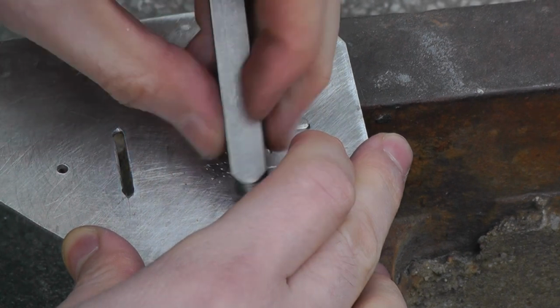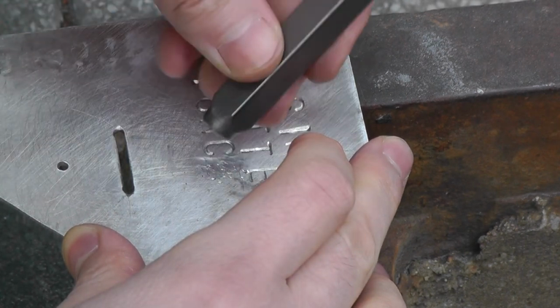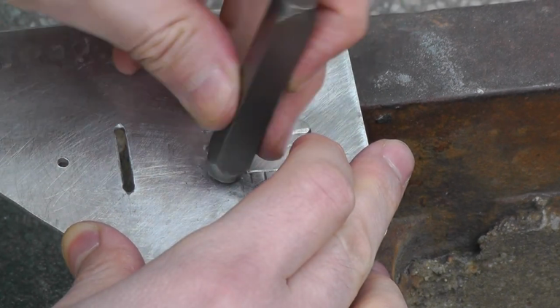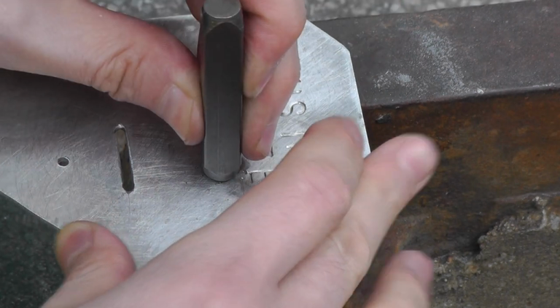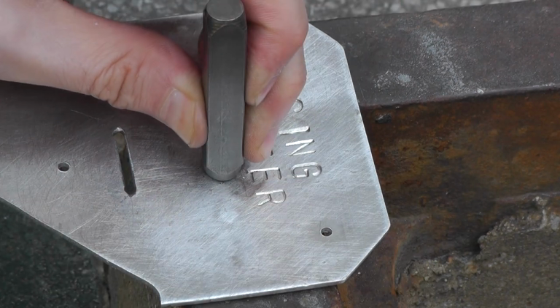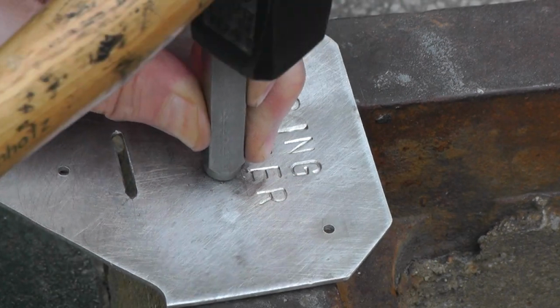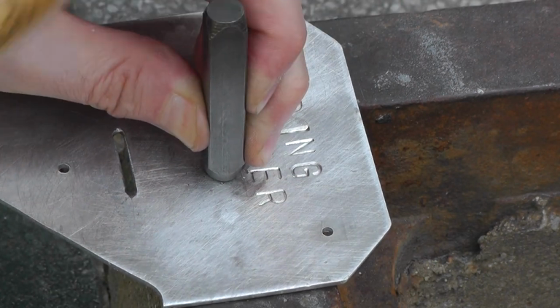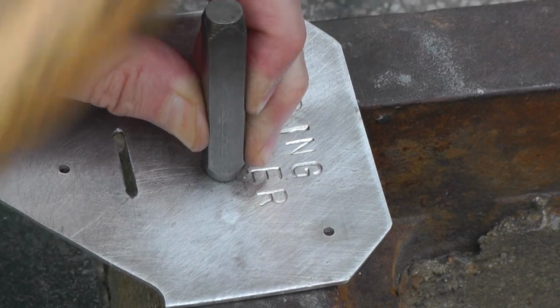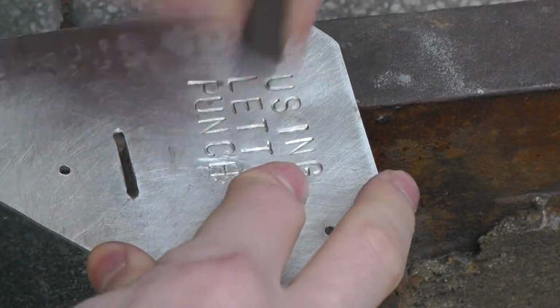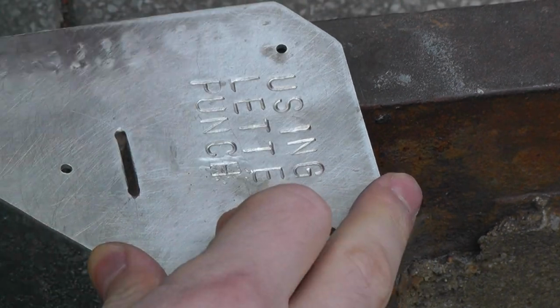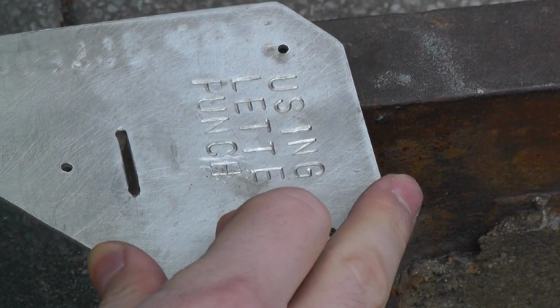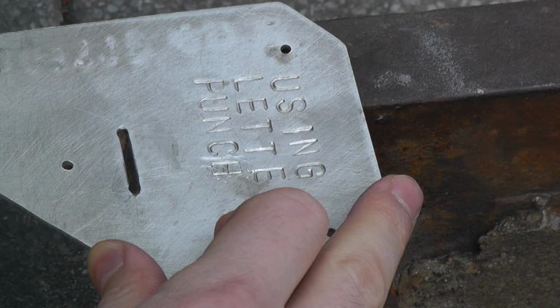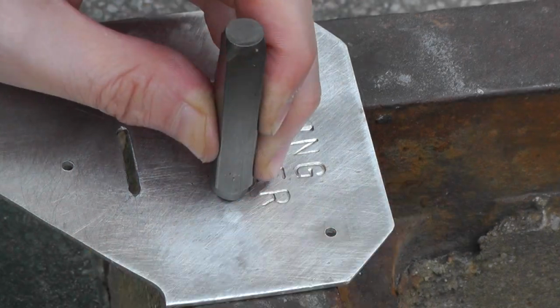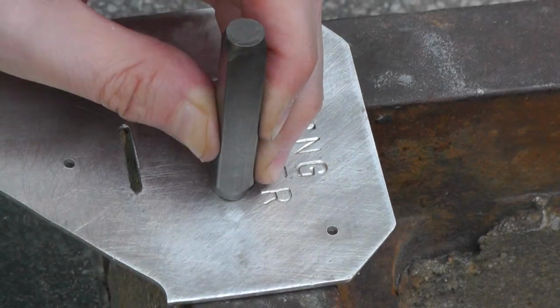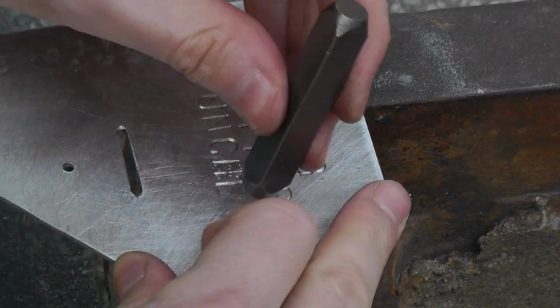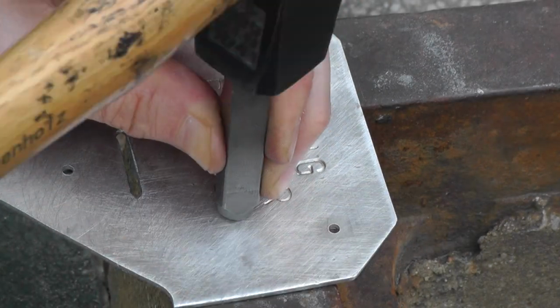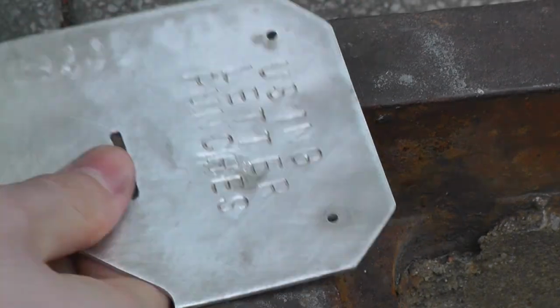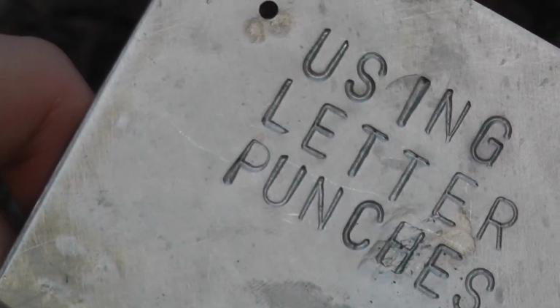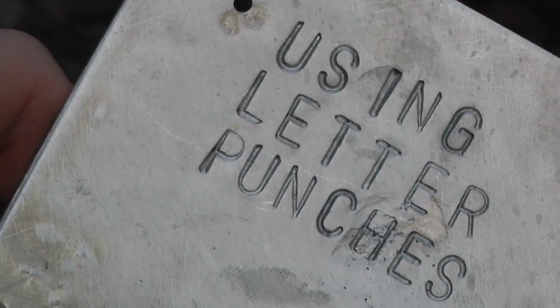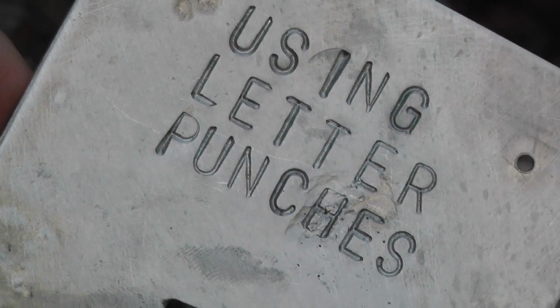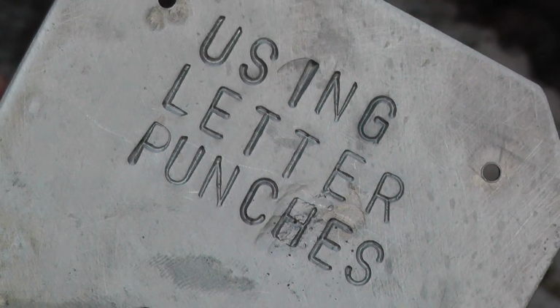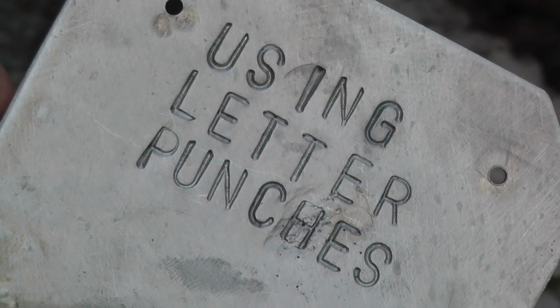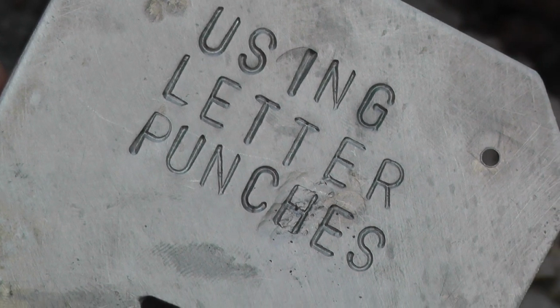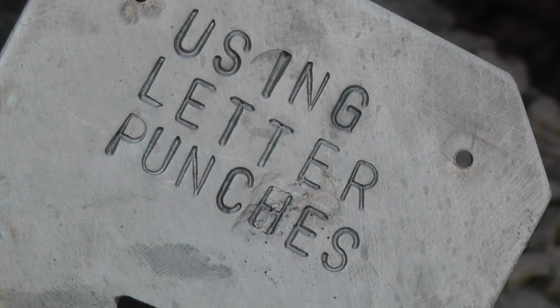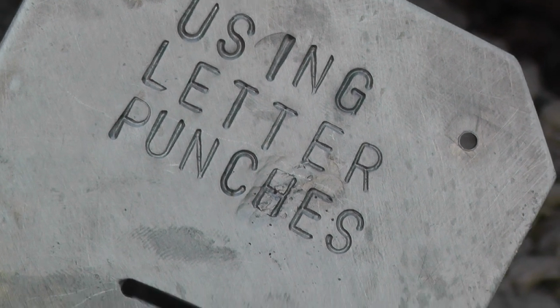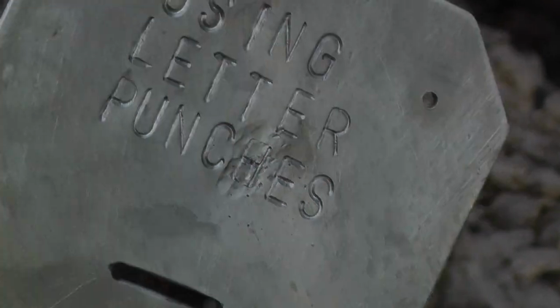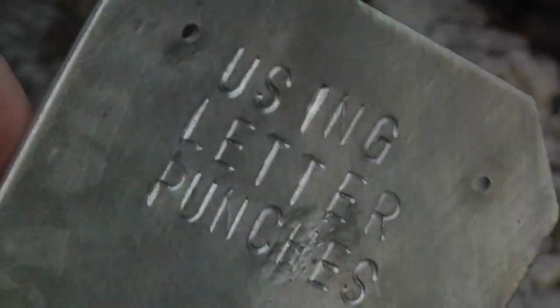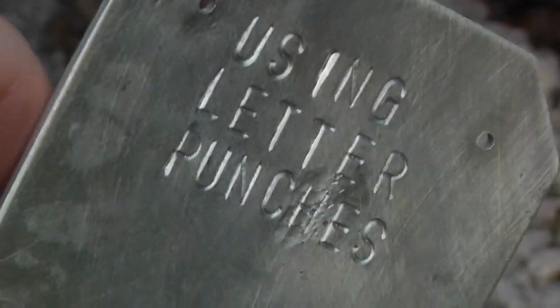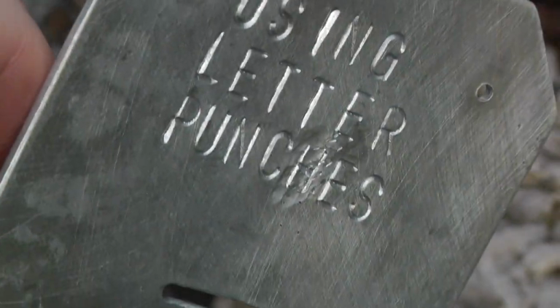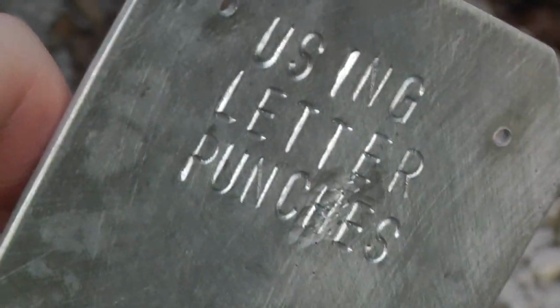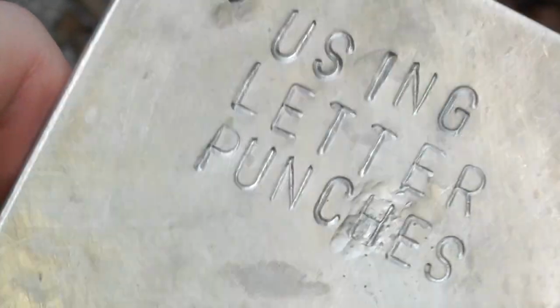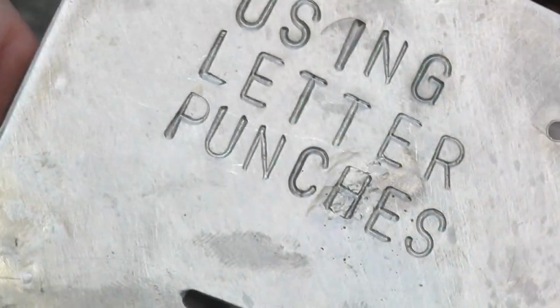I've pounded that letter just back into oblivion, and now I'm applying the H on top of that. I really like this effect because it's three dimensional and unless you want to remove it, it is there to stay.